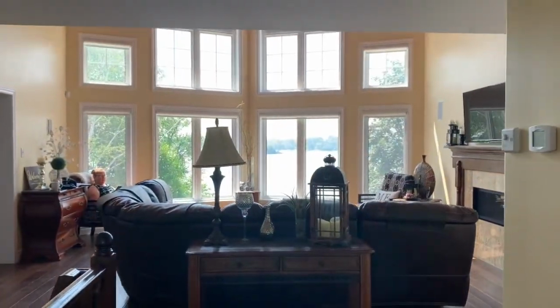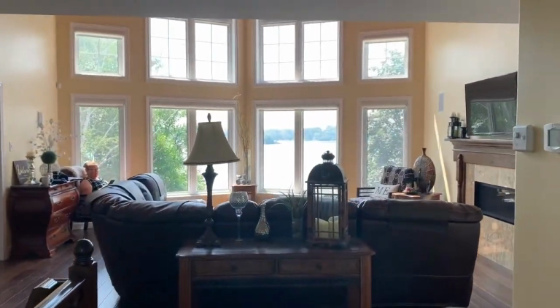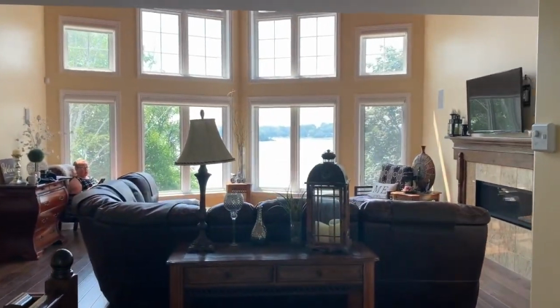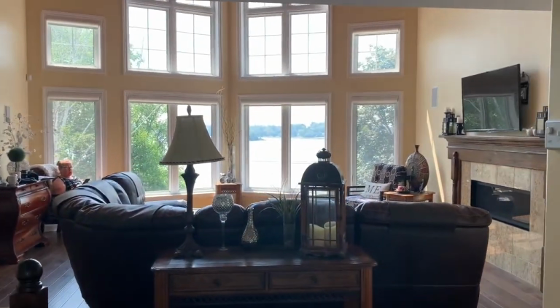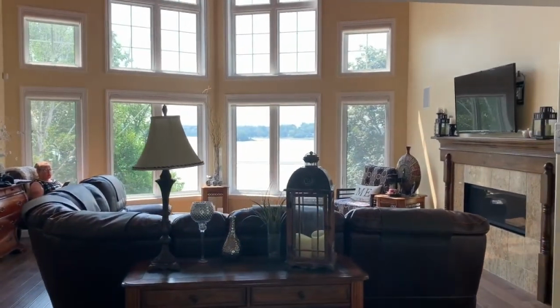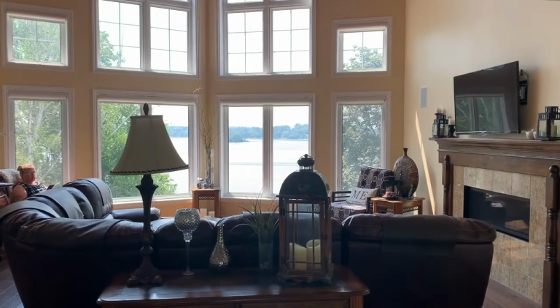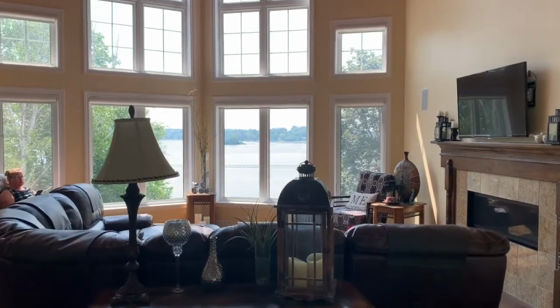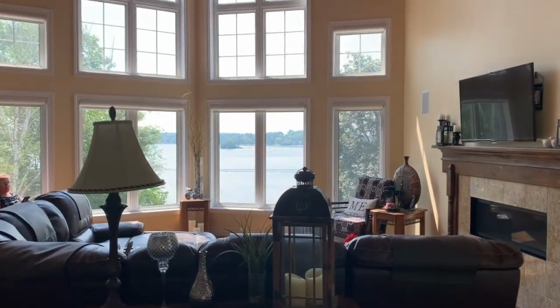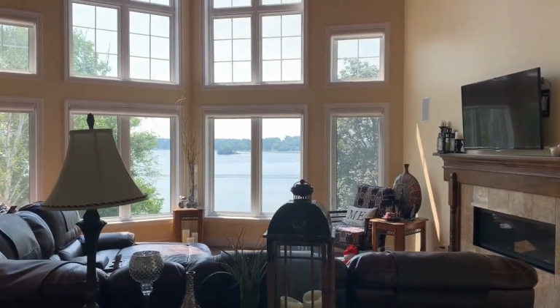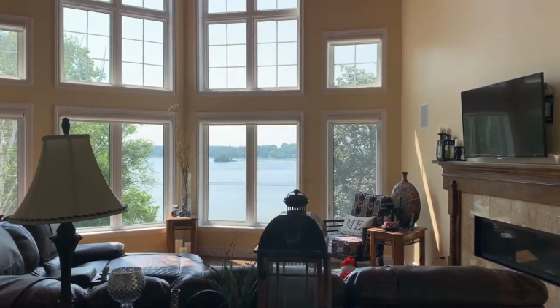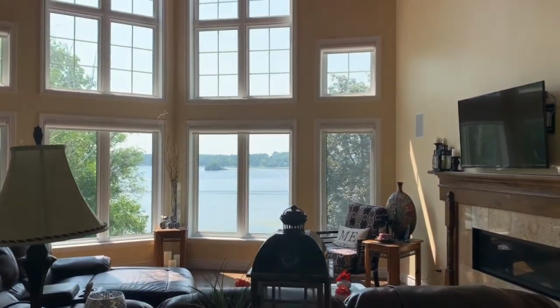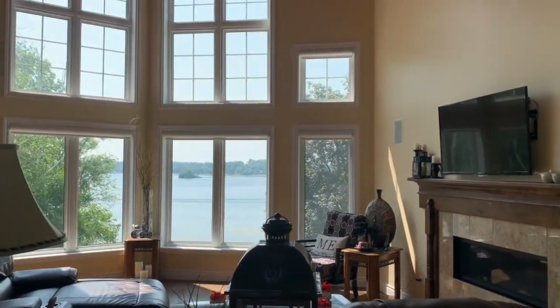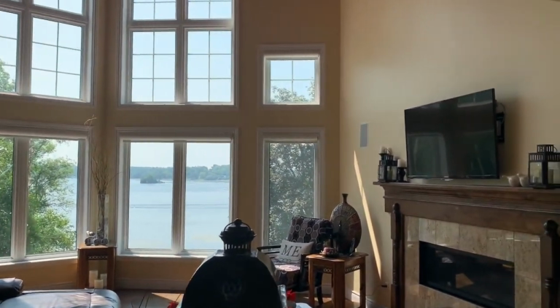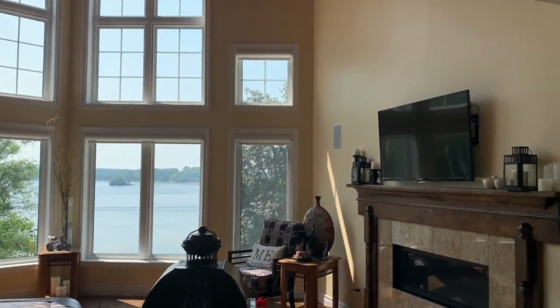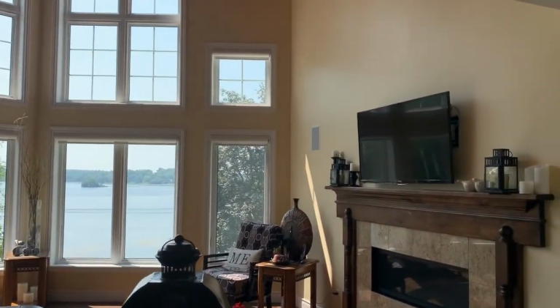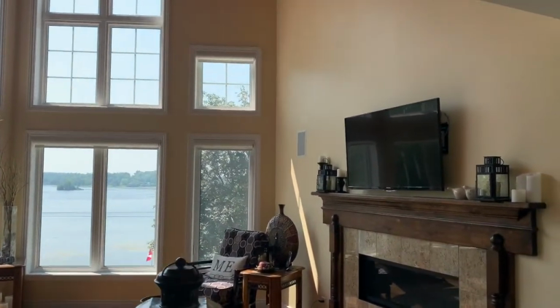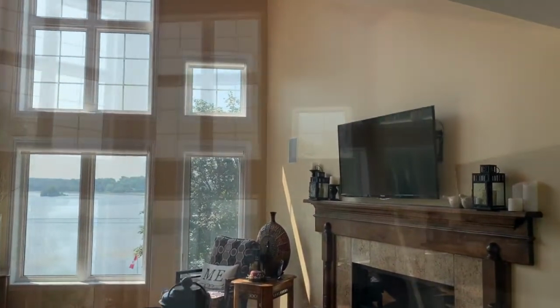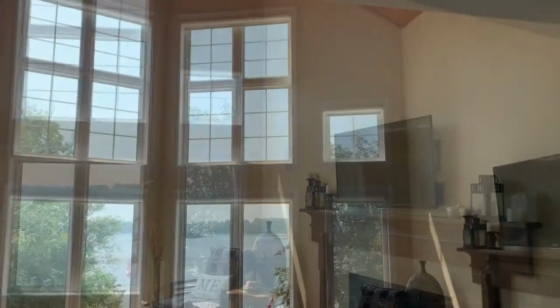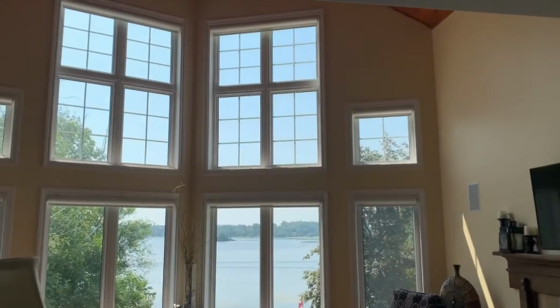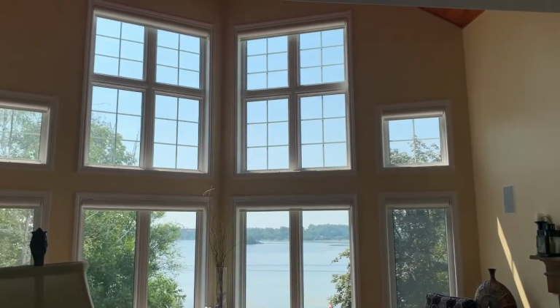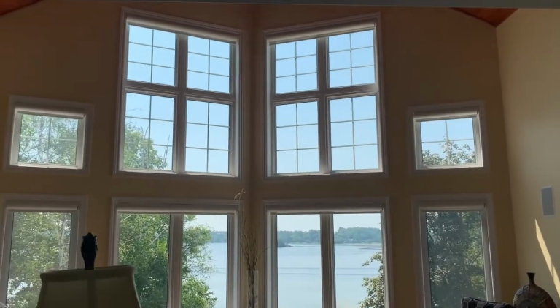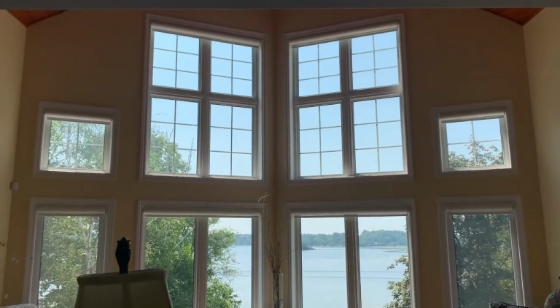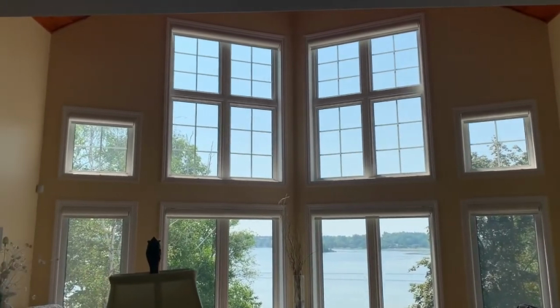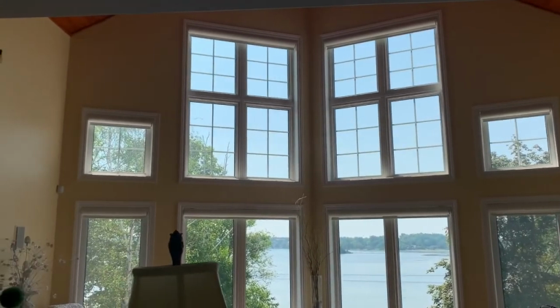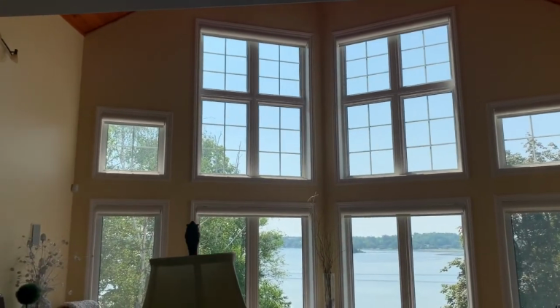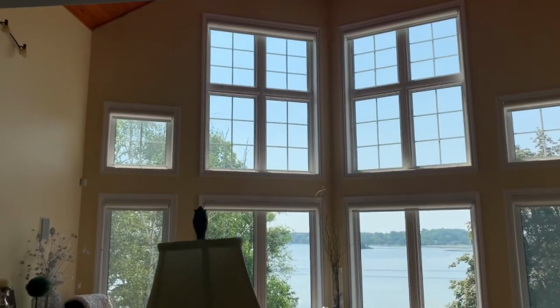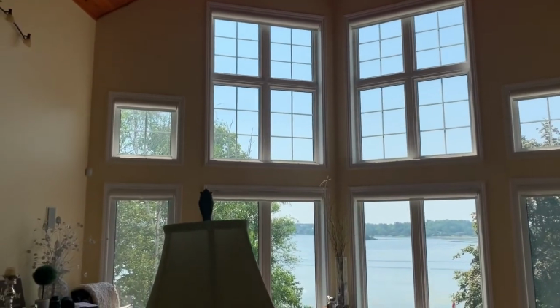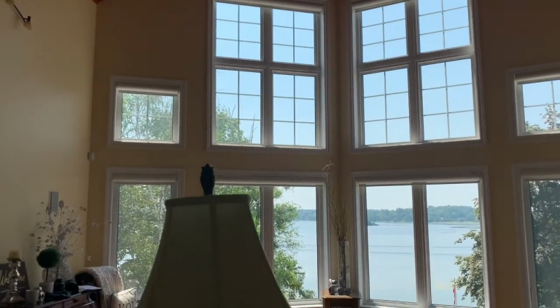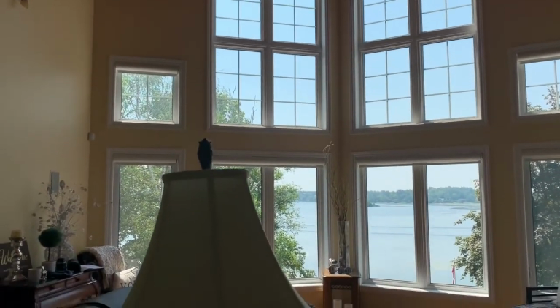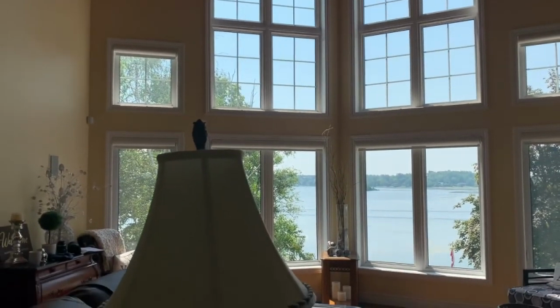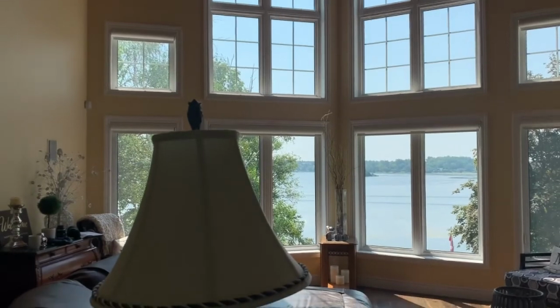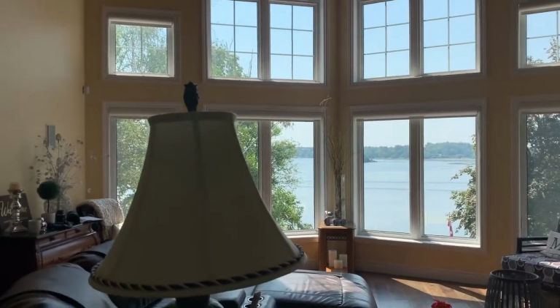Because of where we are situated, our main goal was to have a great view. As you can see, we positioned the house as high as we could so that we had a very good view of the lake.